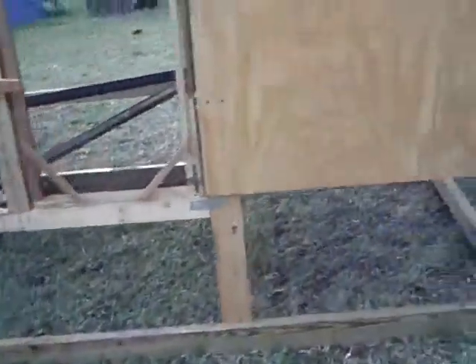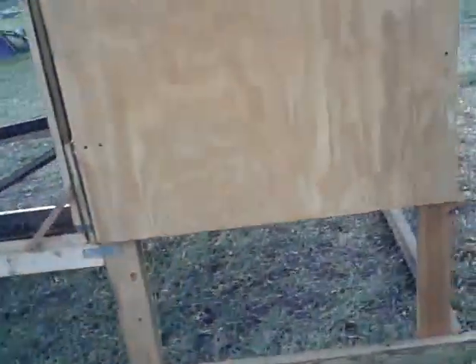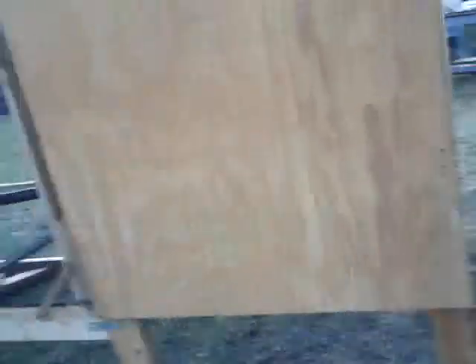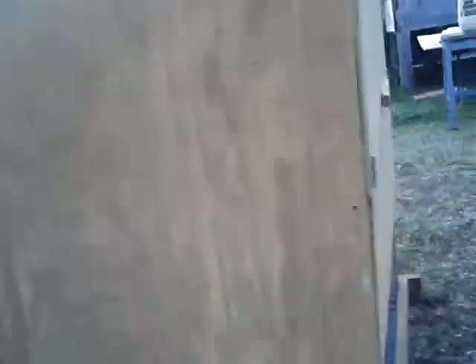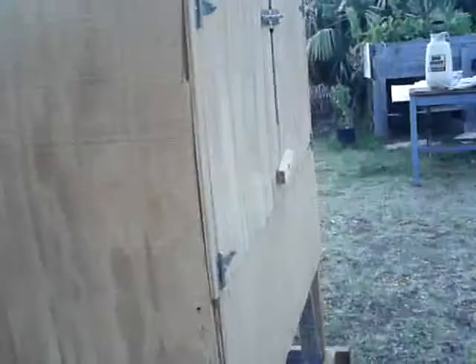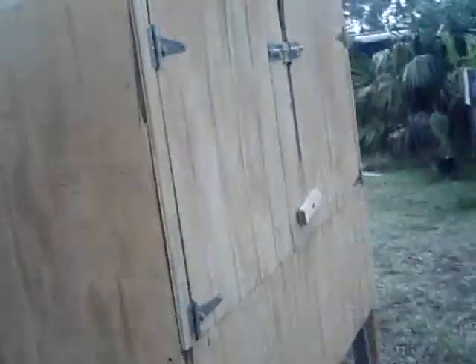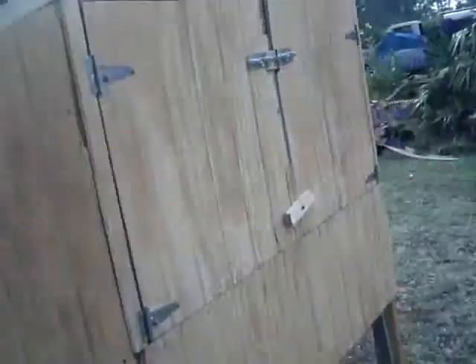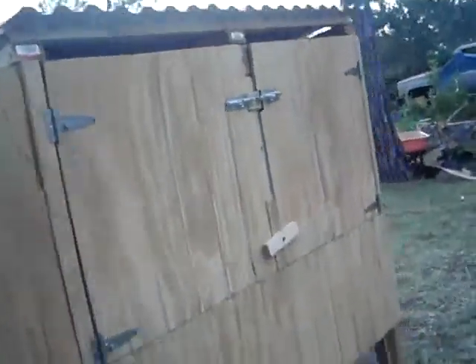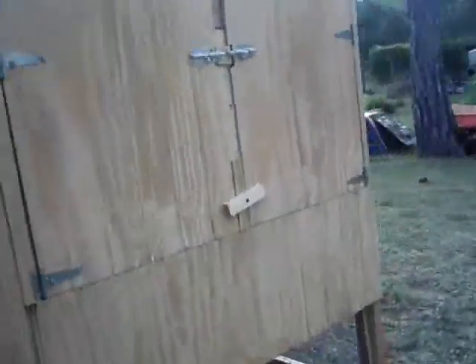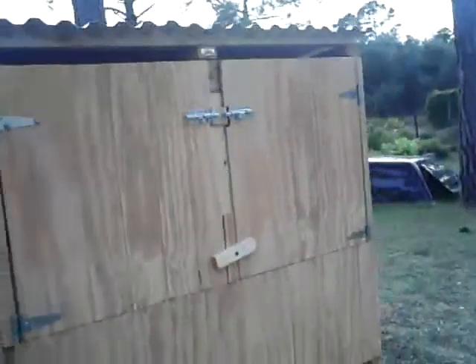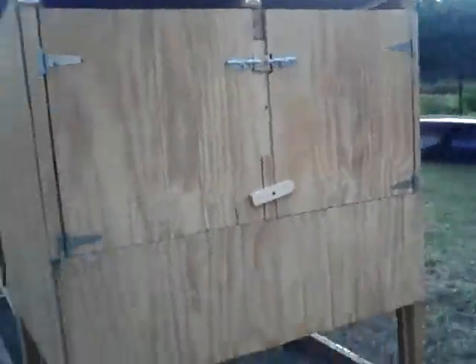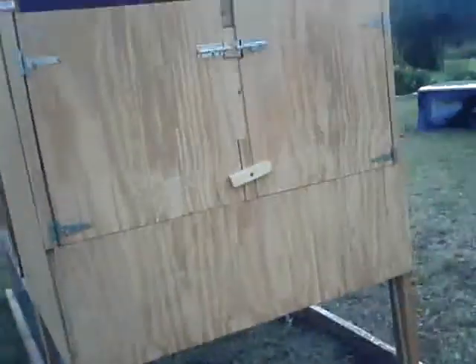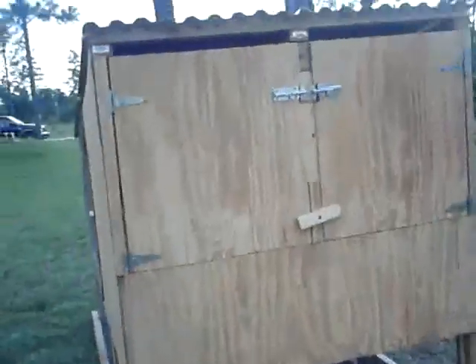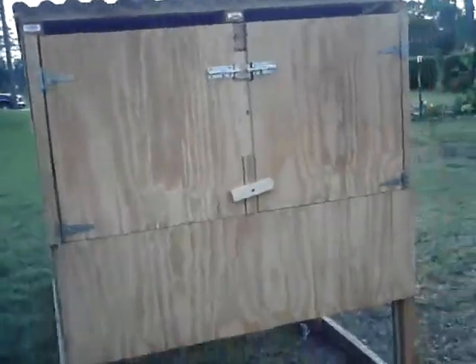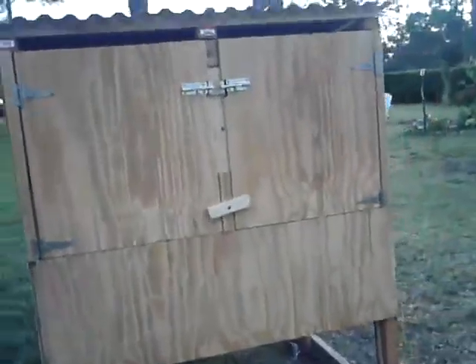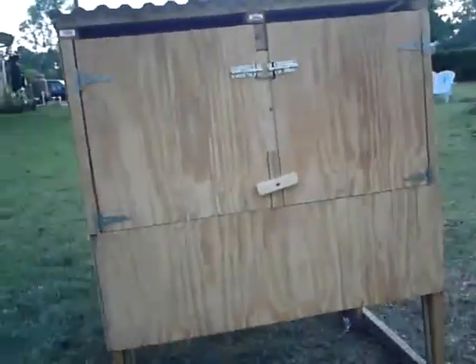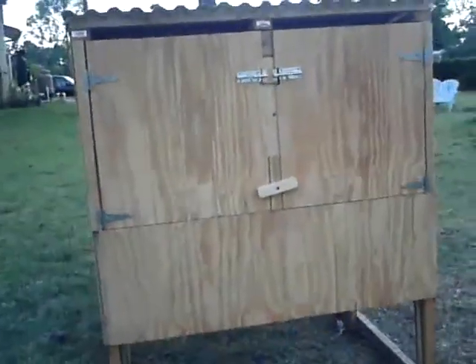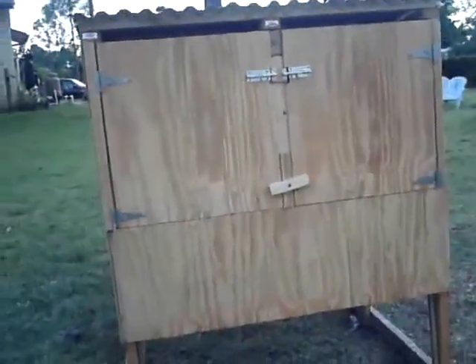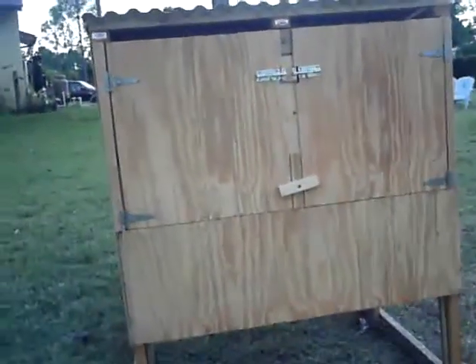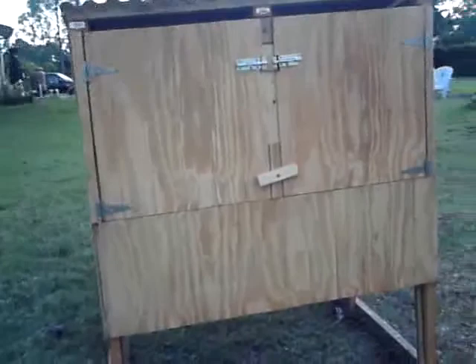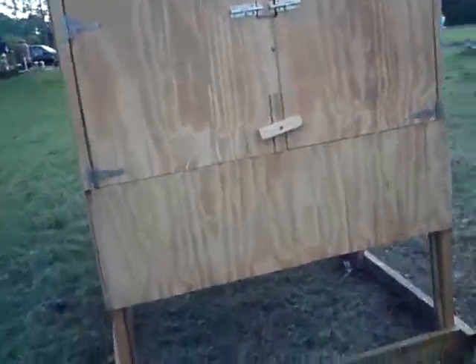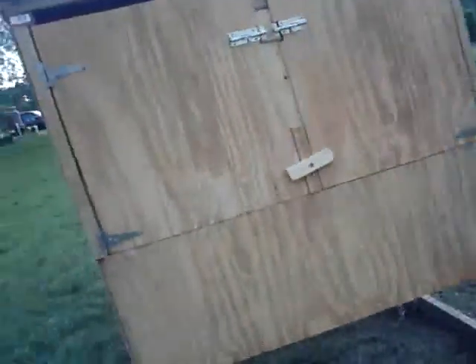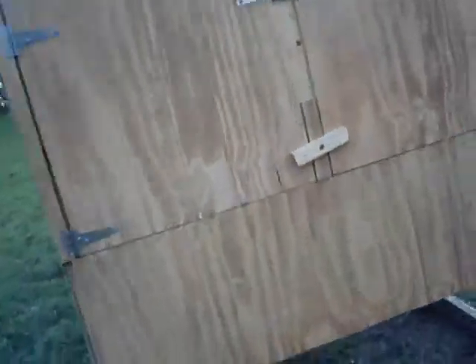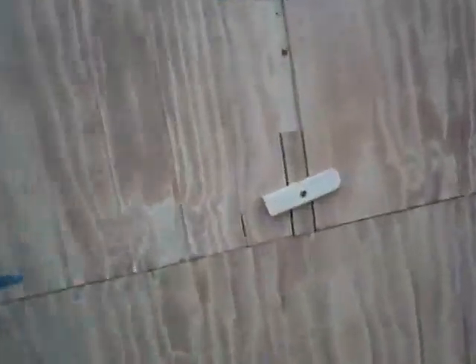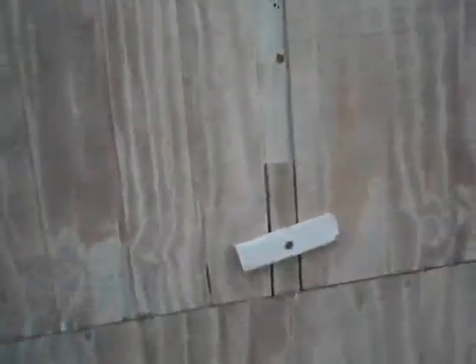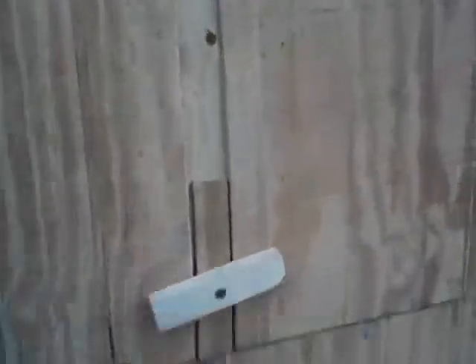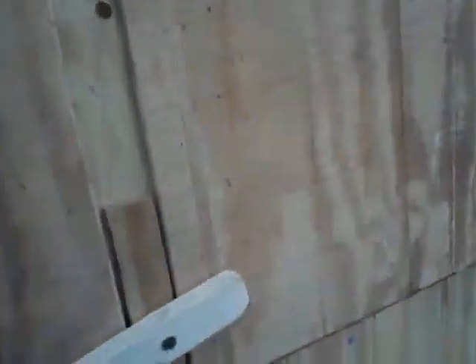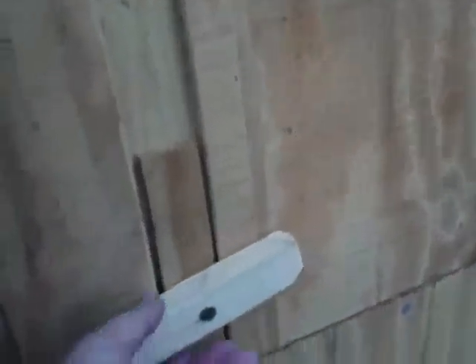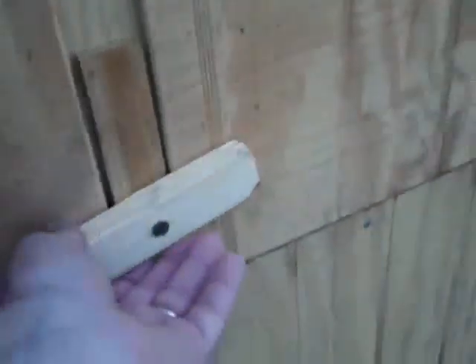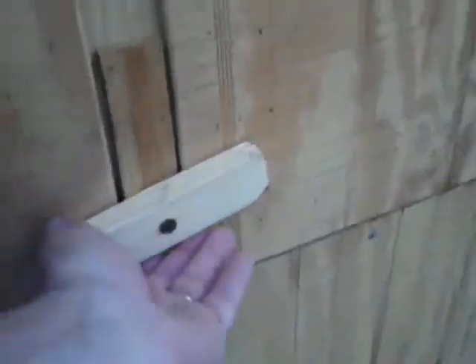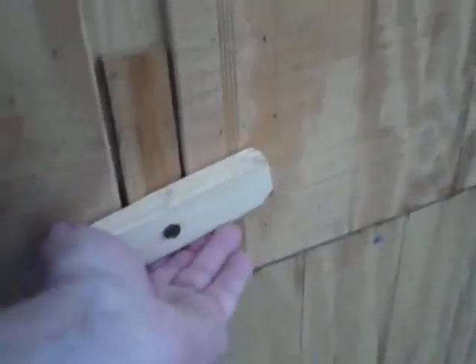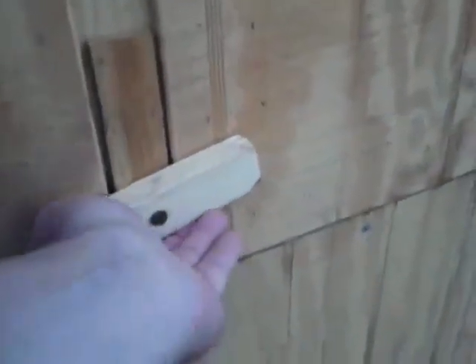On the back of the doors, I put this so the doors don't warp.